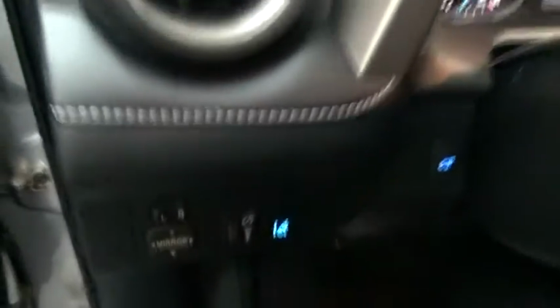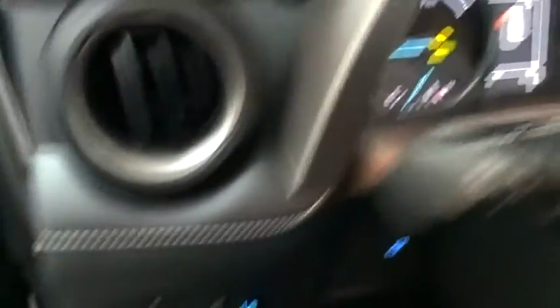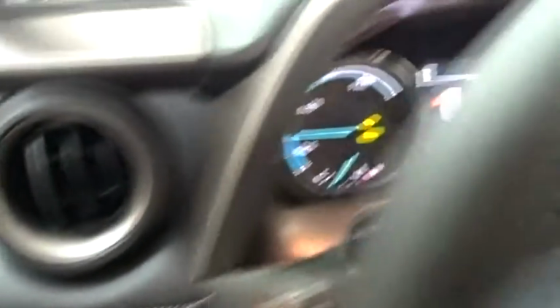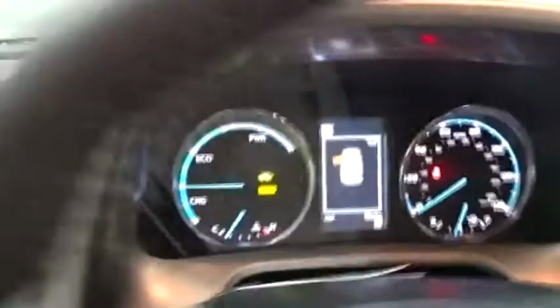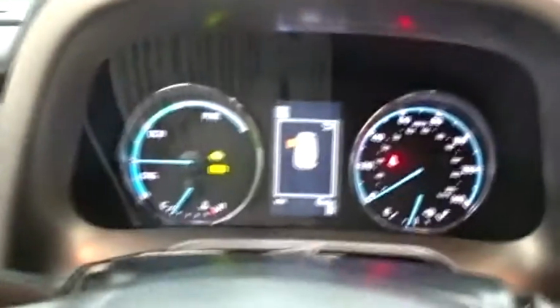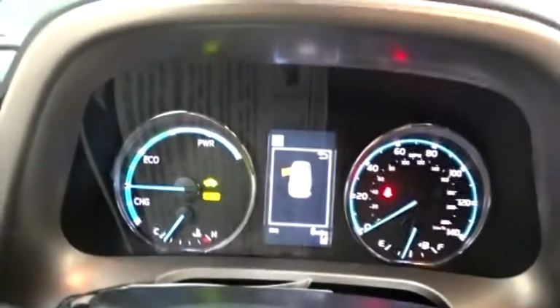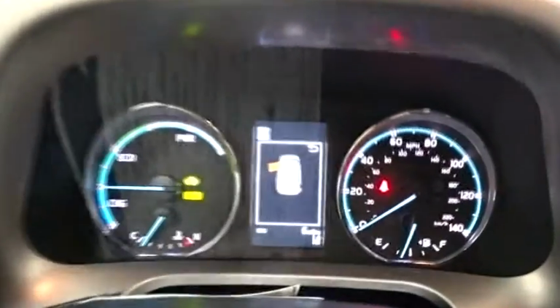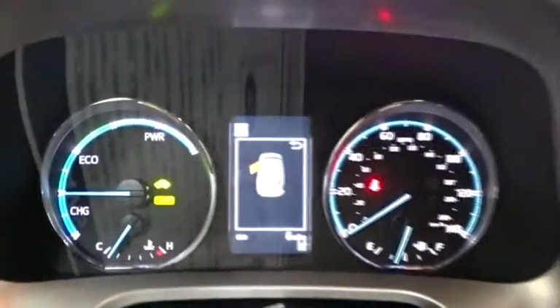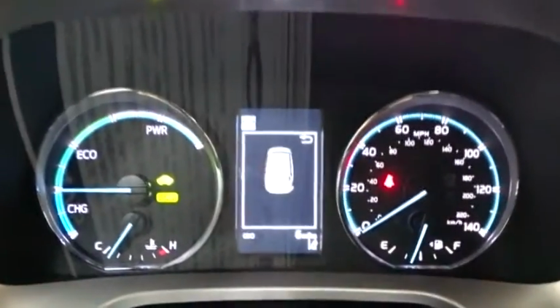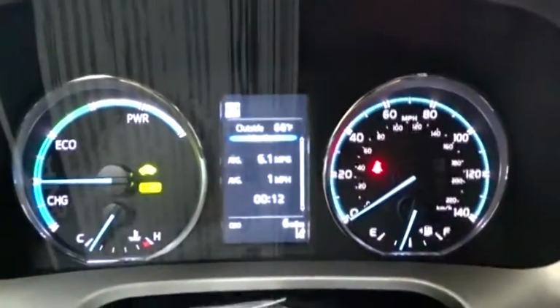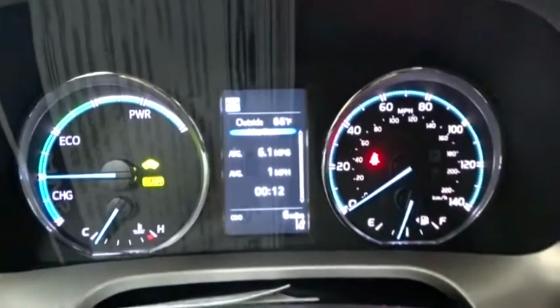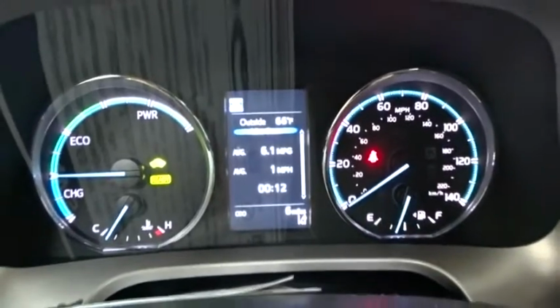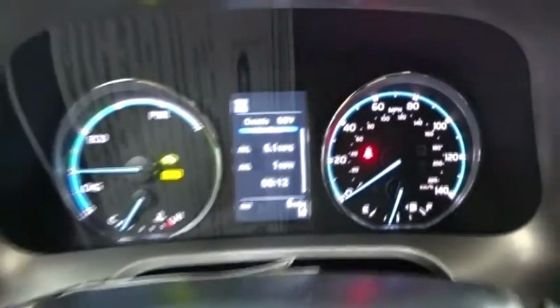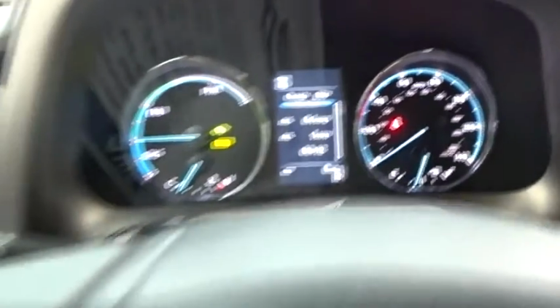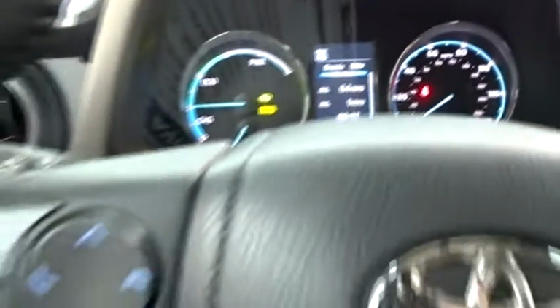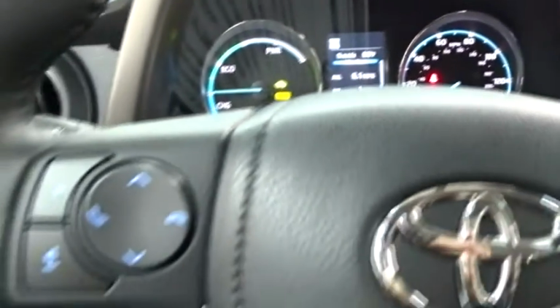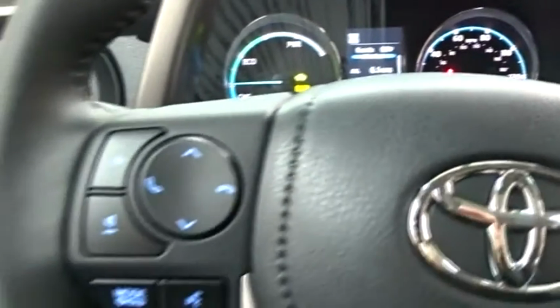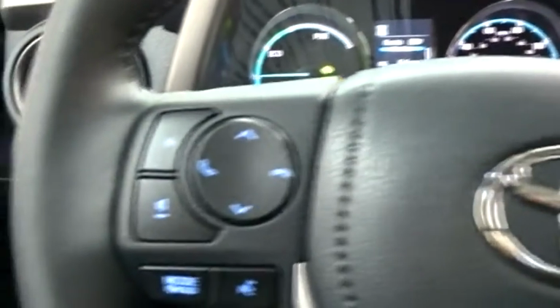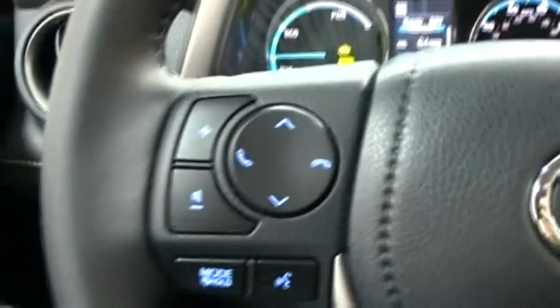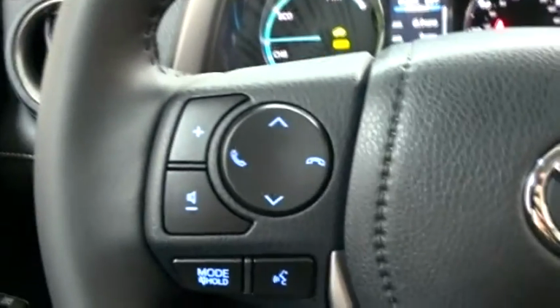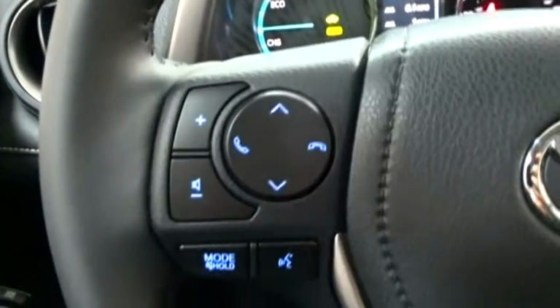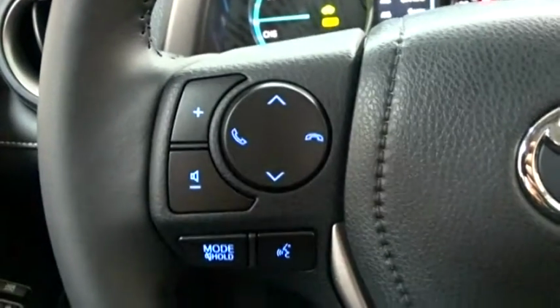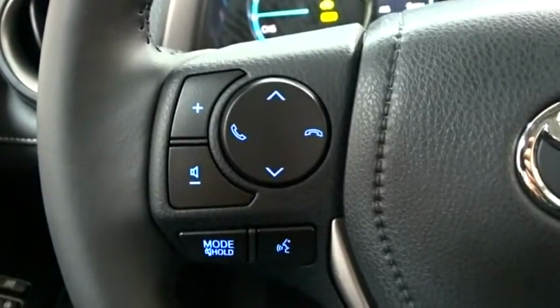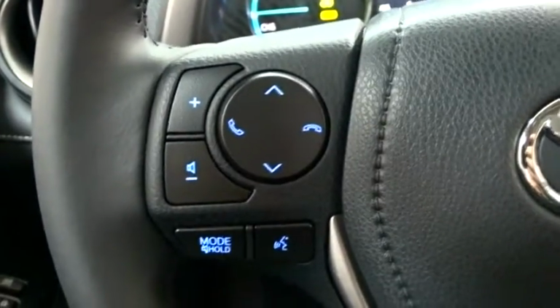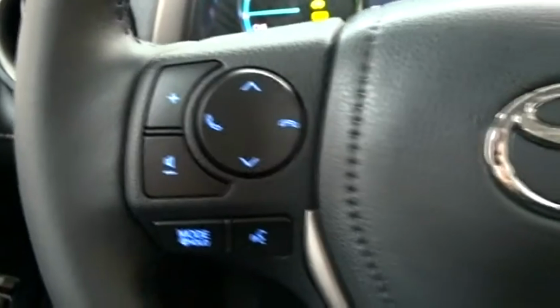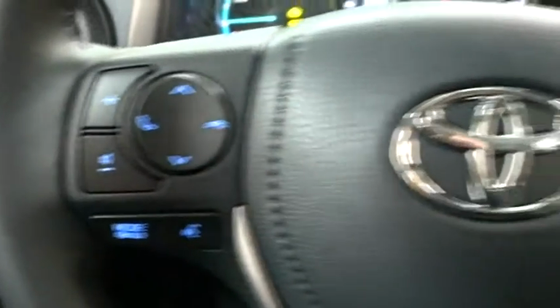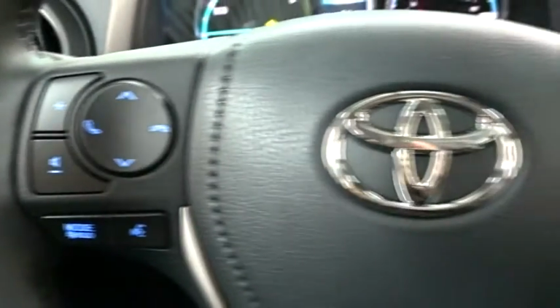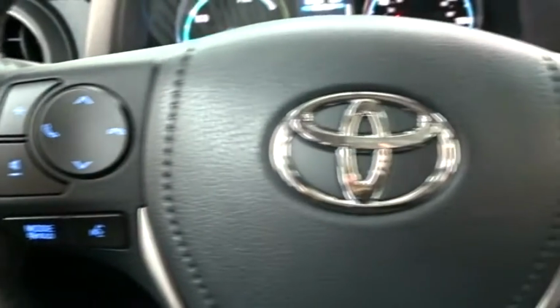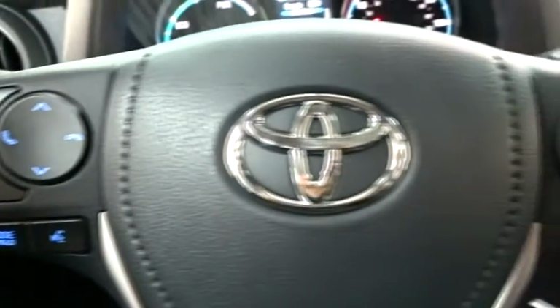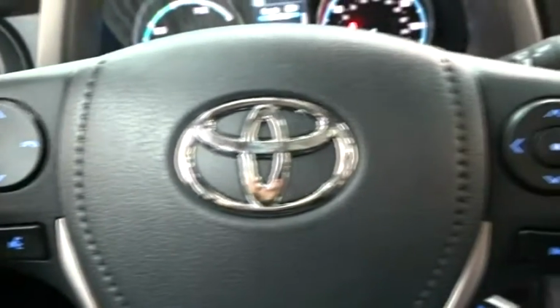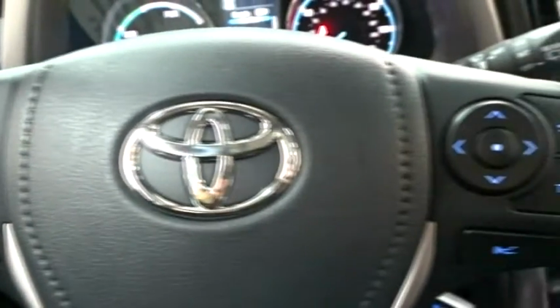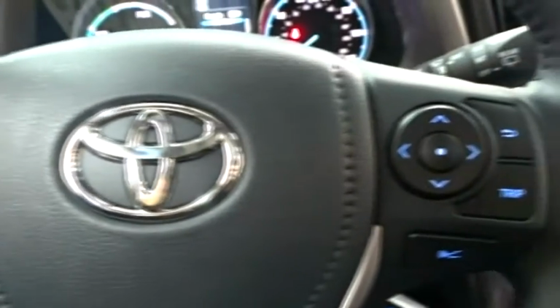Lane departure warning, Bluetooth, leather-wrapped steering wheel, adjustable steering wheel, power steering, auto-dimming rear-view mirror, keyless start, four-wheel disc brakes, cruise control, universal garage door opener.